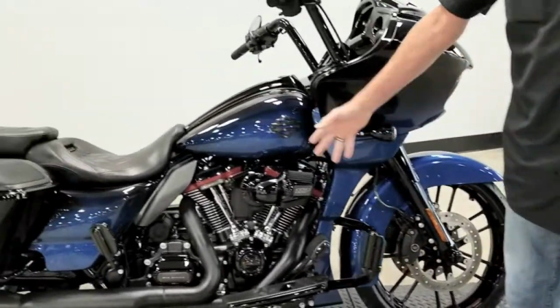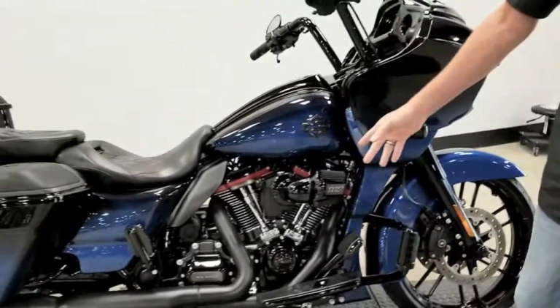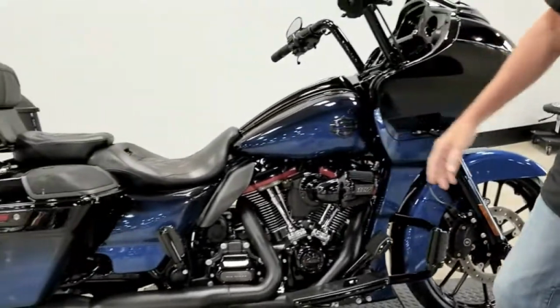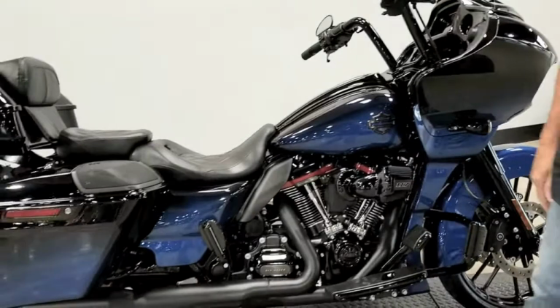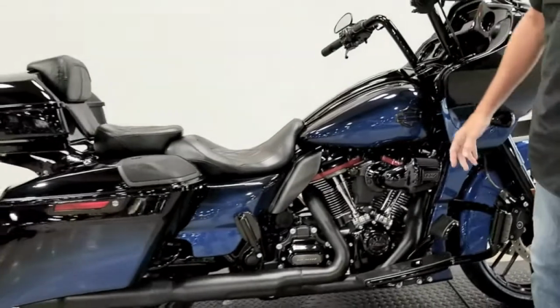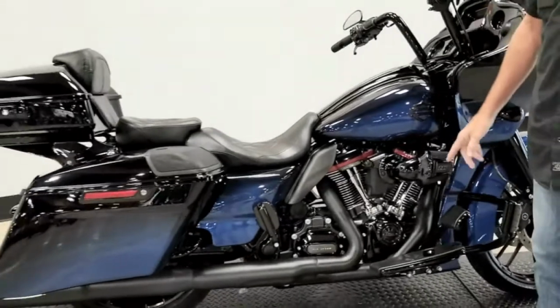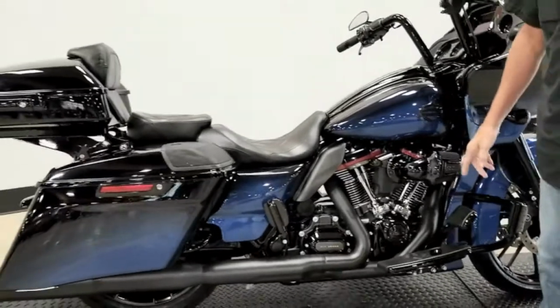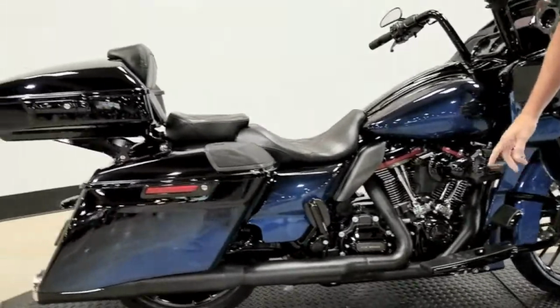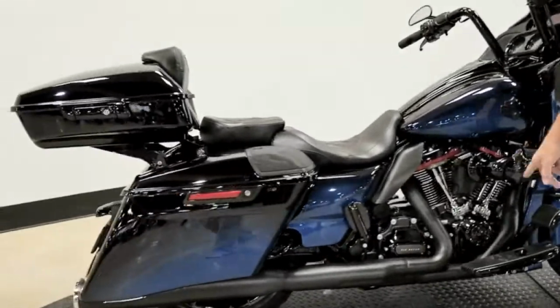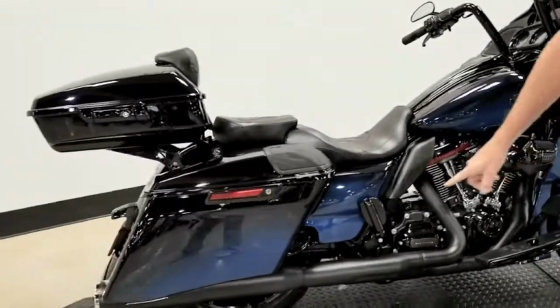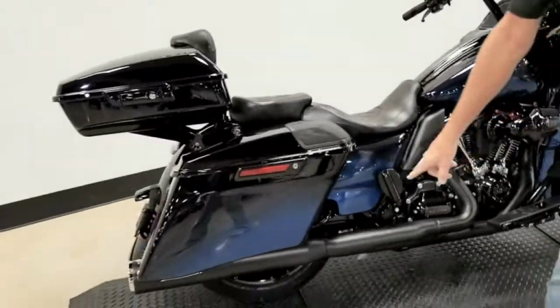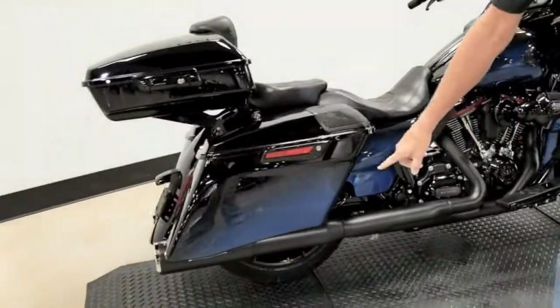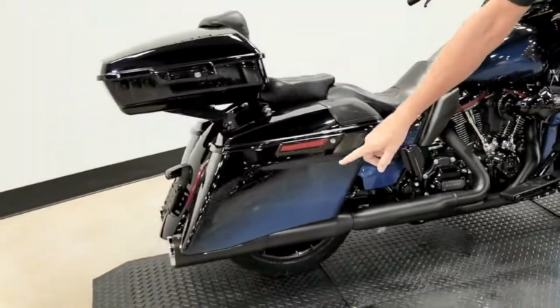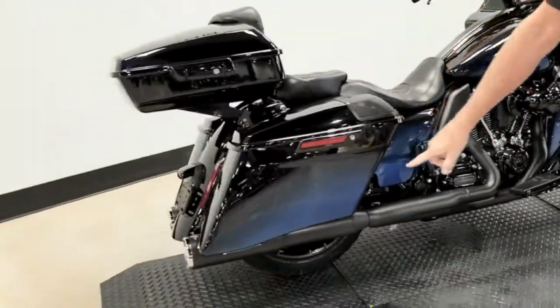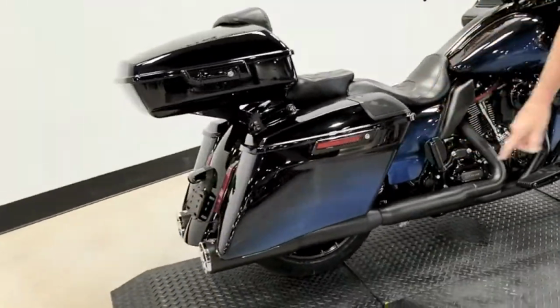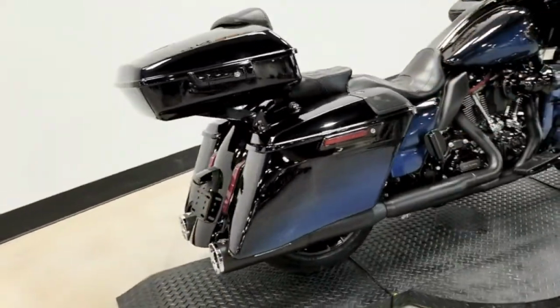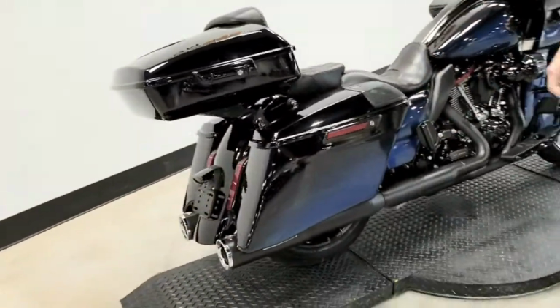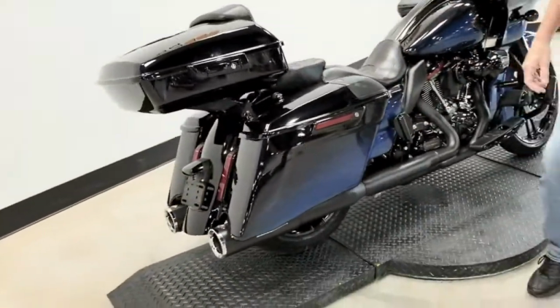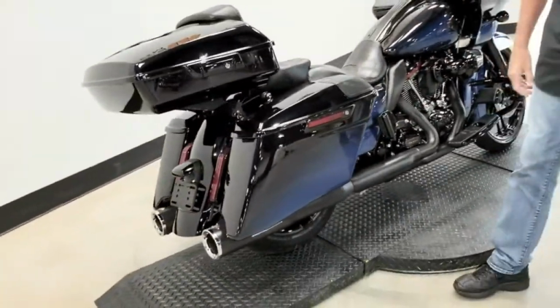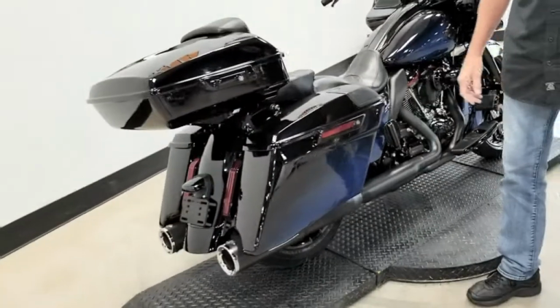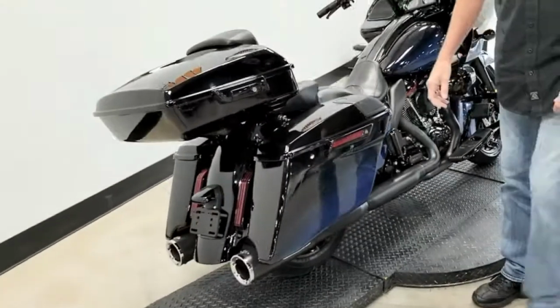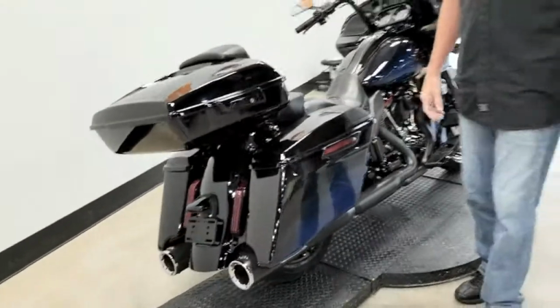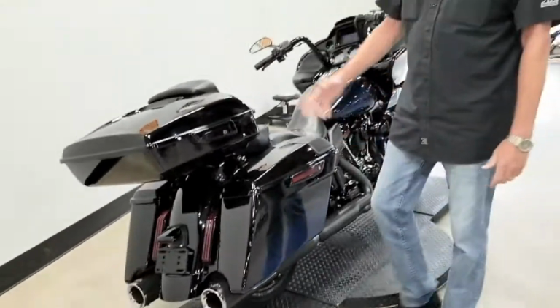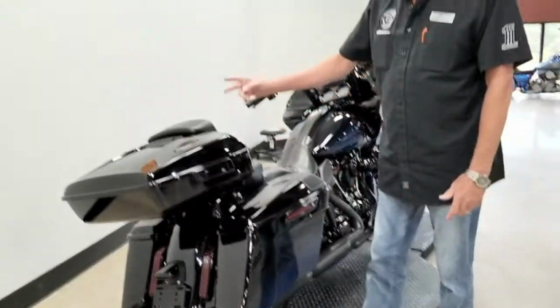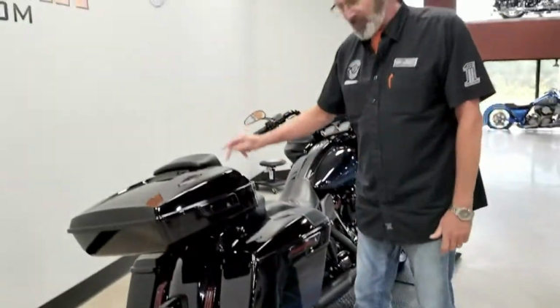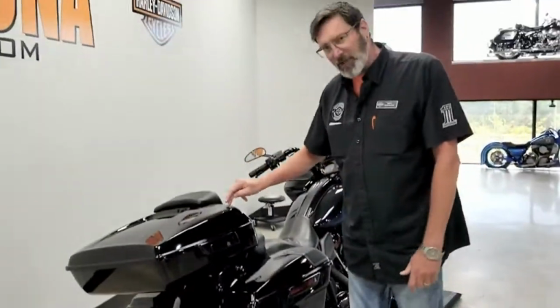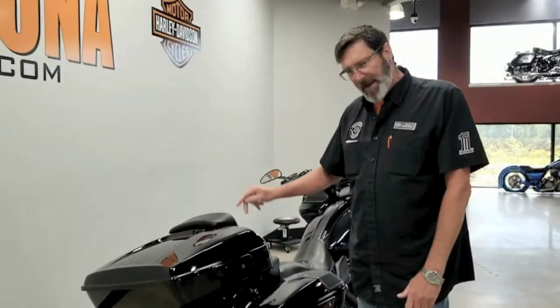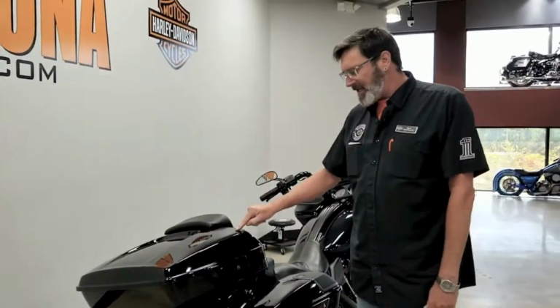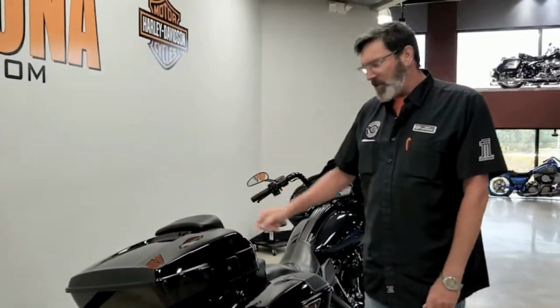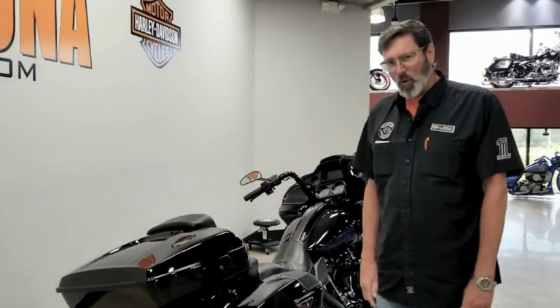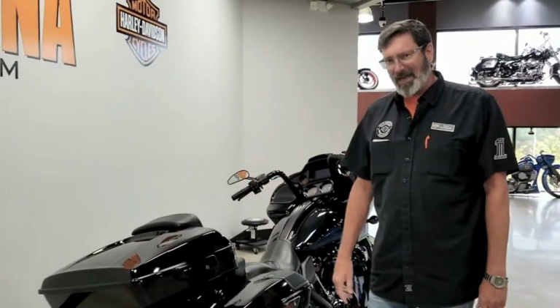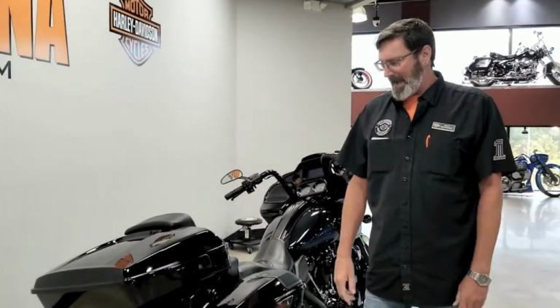Screaming Eagle 117-inch motor. High output Vance and Hines exhaust. This baby screams. Factory painted tour pack to match.